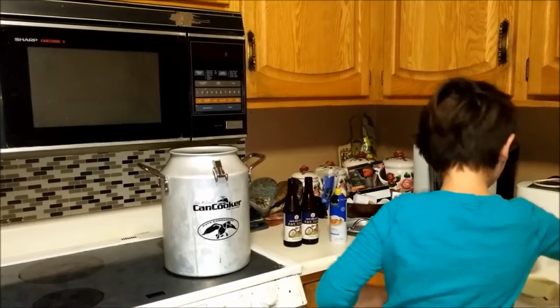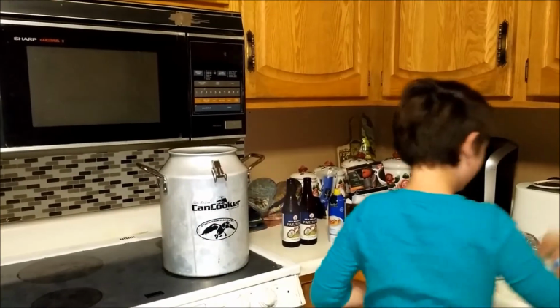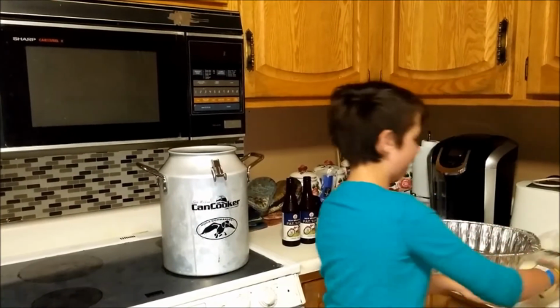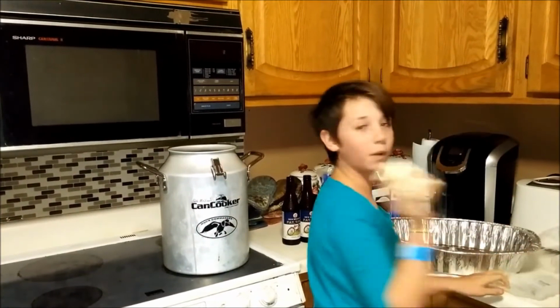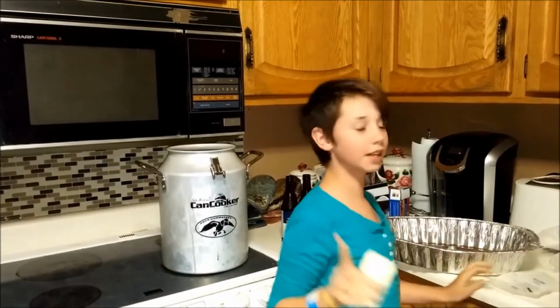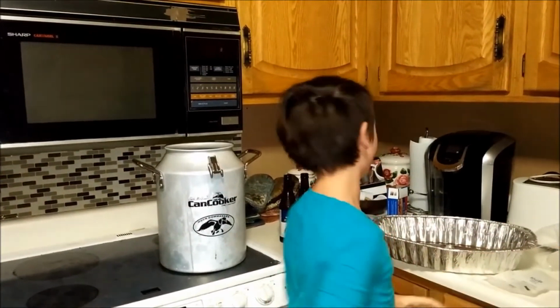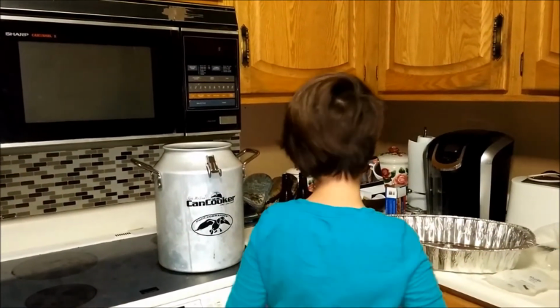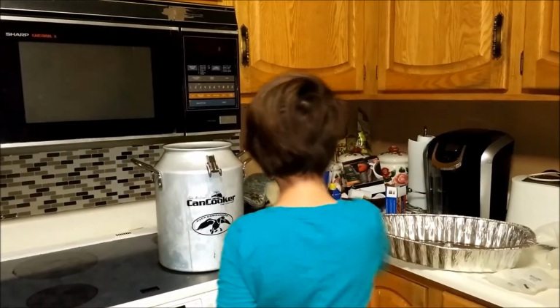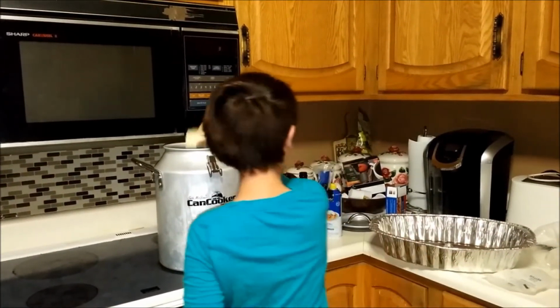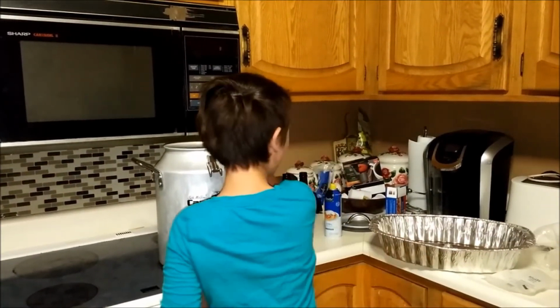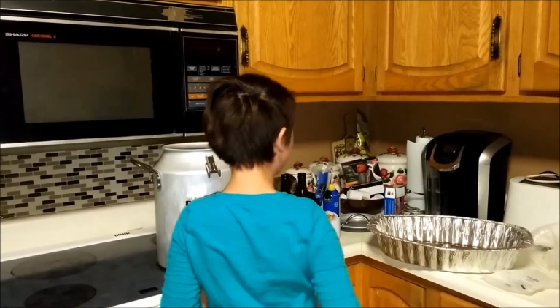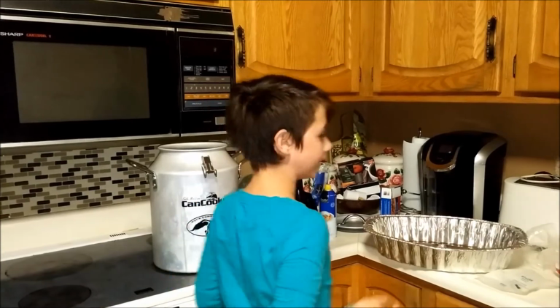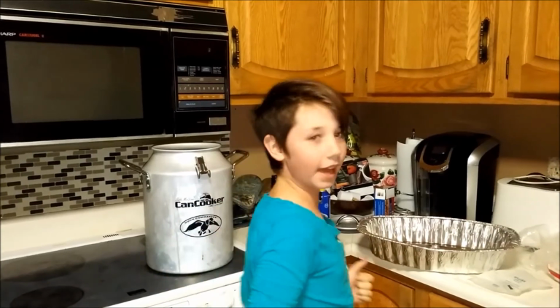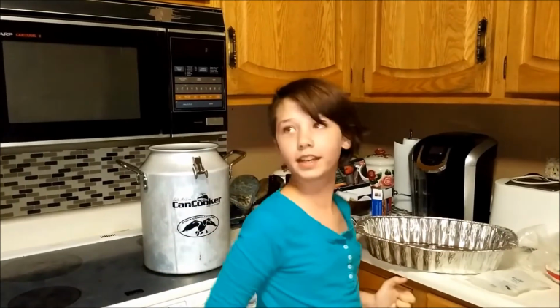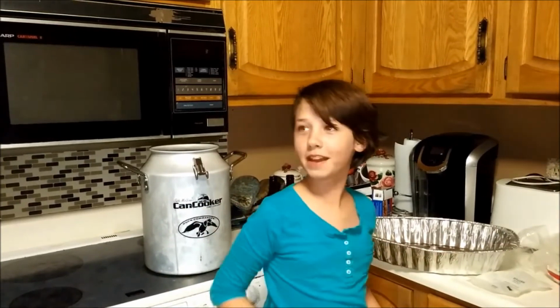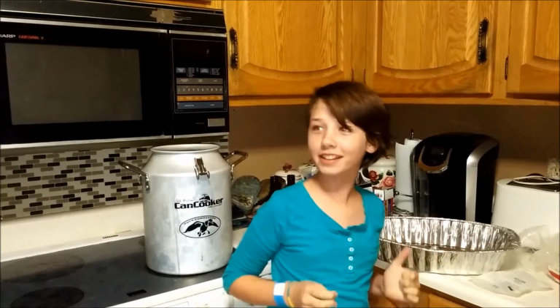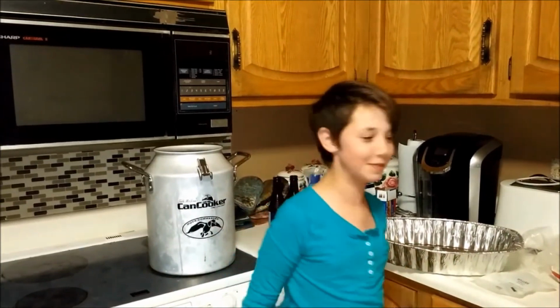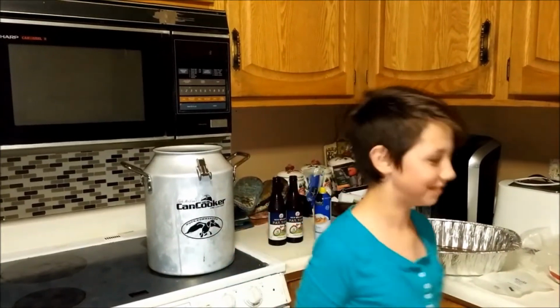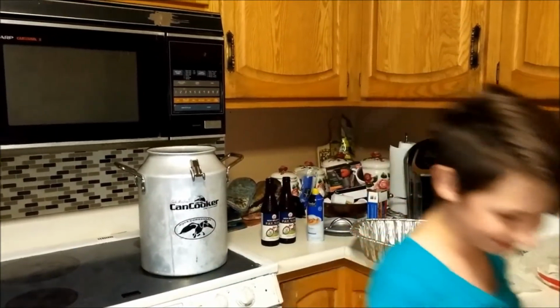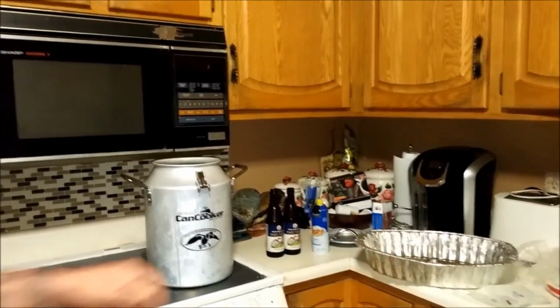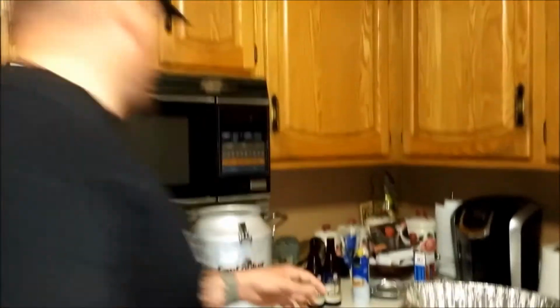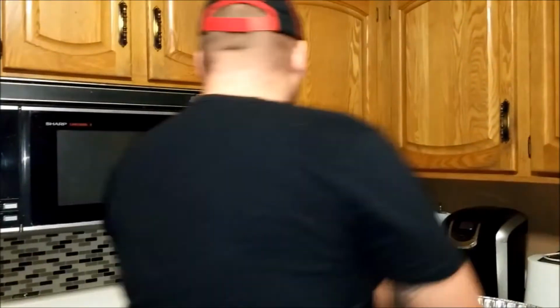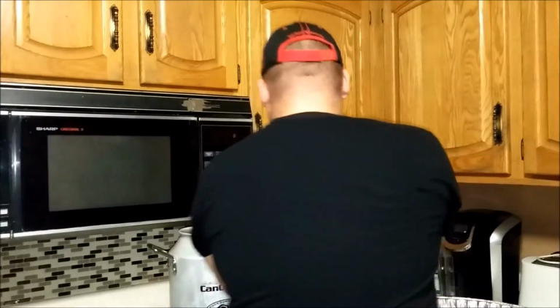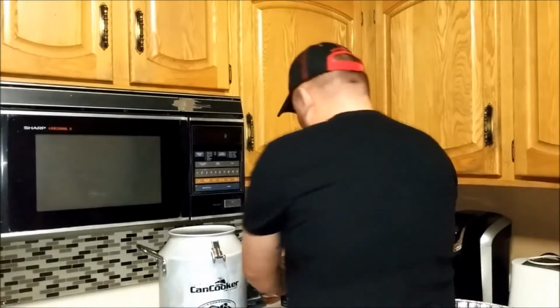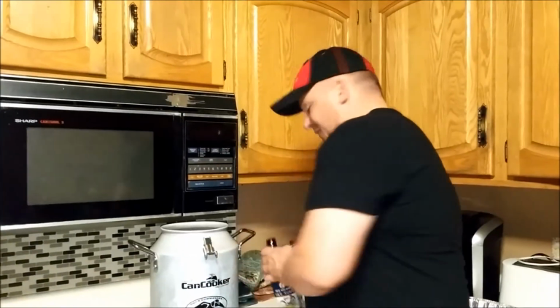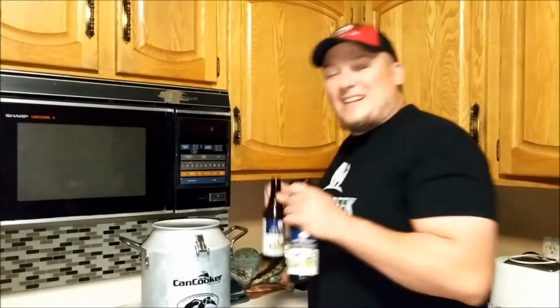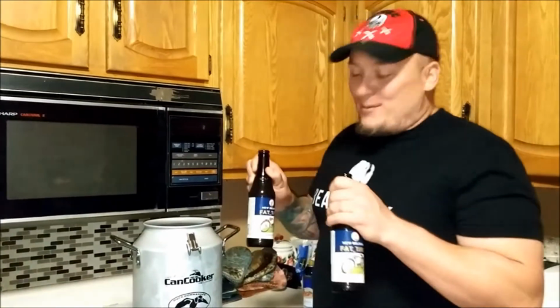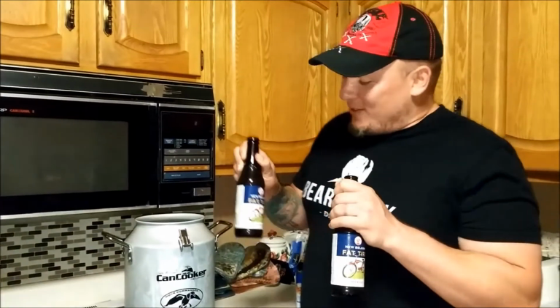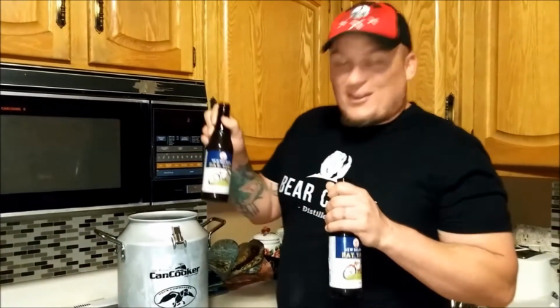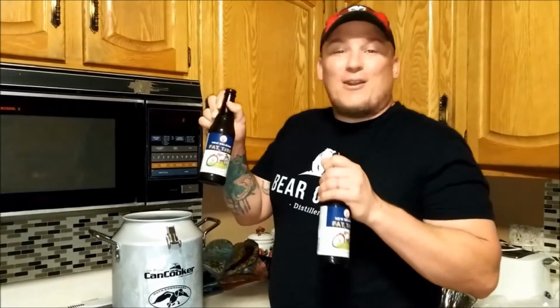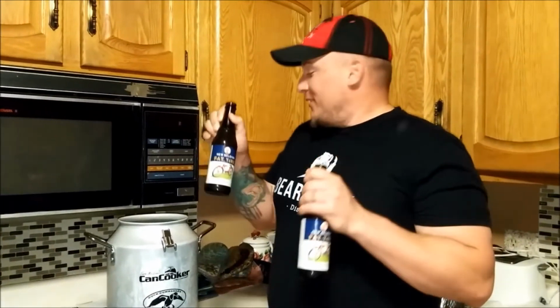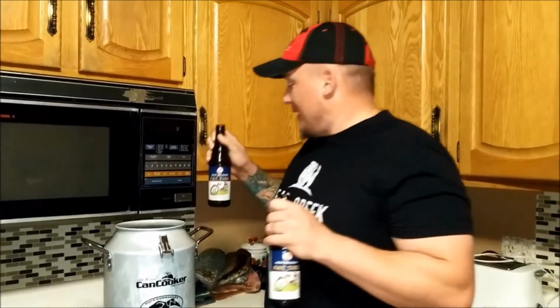I'm going to be adding one stick of butter, and my dad's going to be adding his favorite kind of beer — Fat Tire beer, Colorado beer, the best.